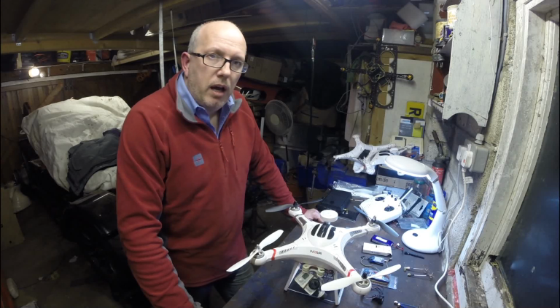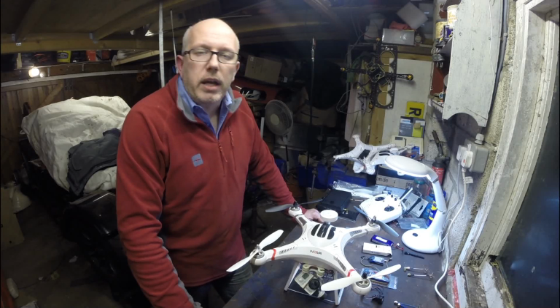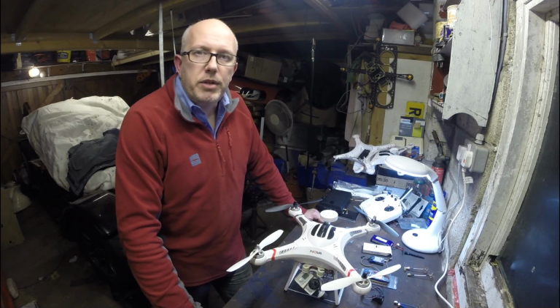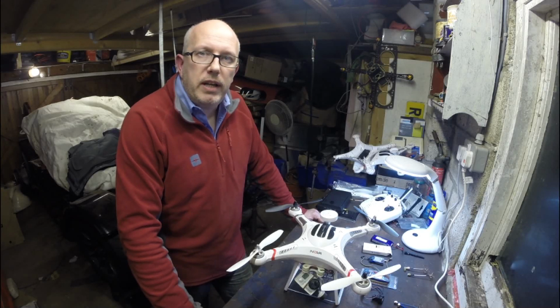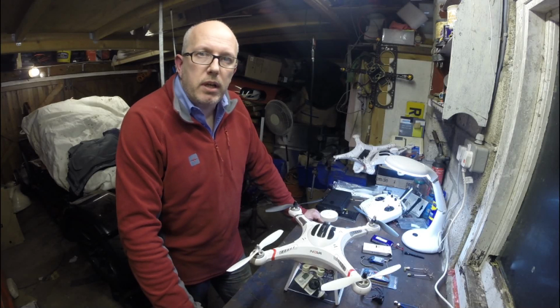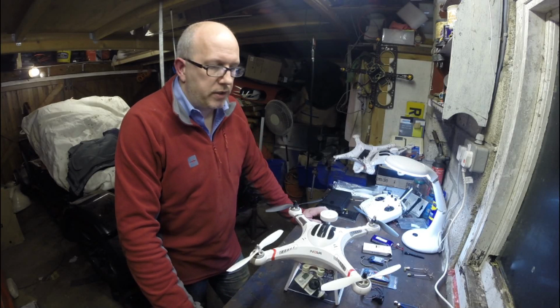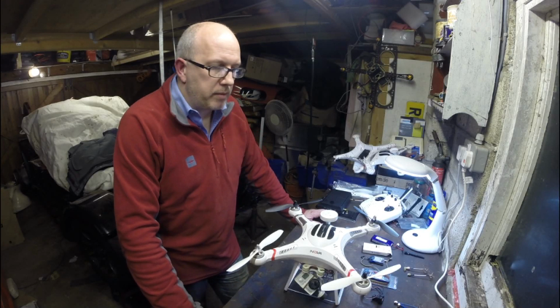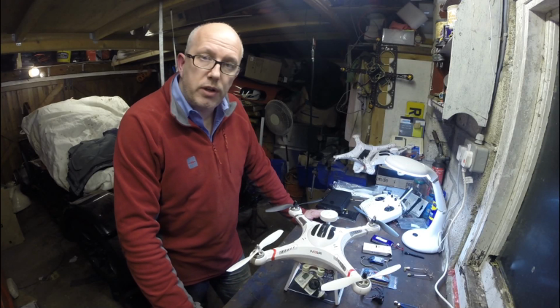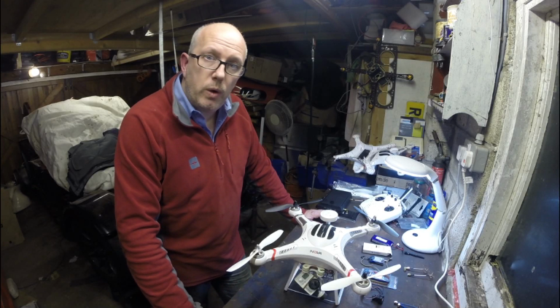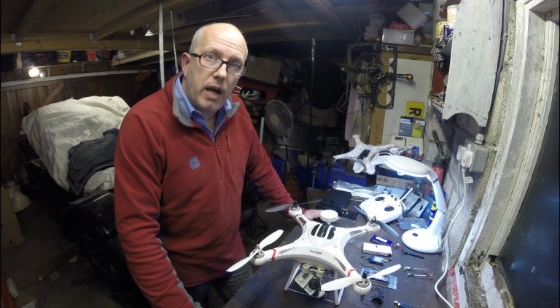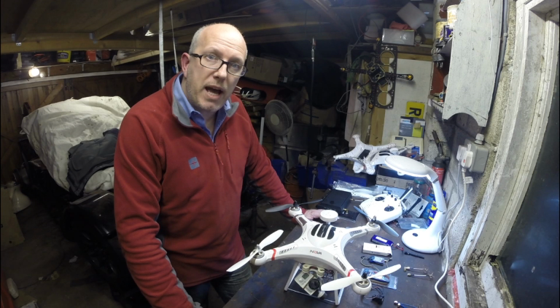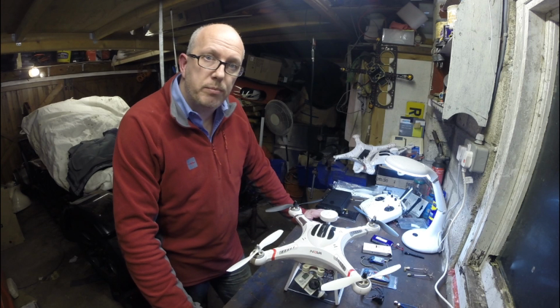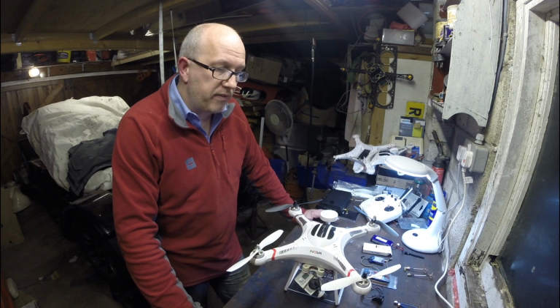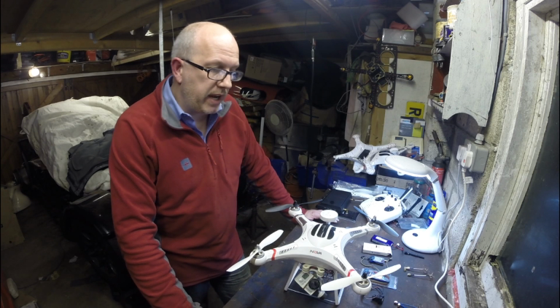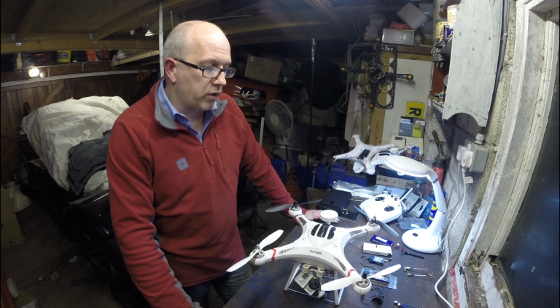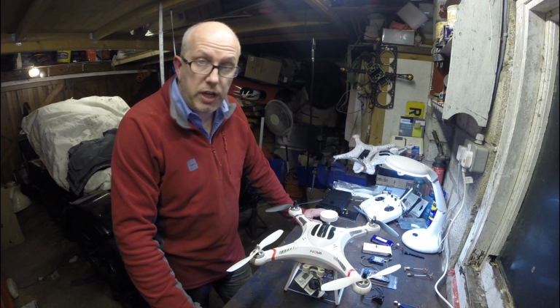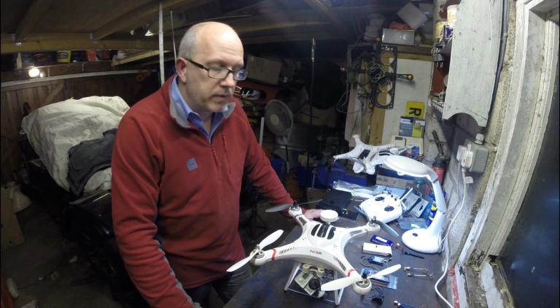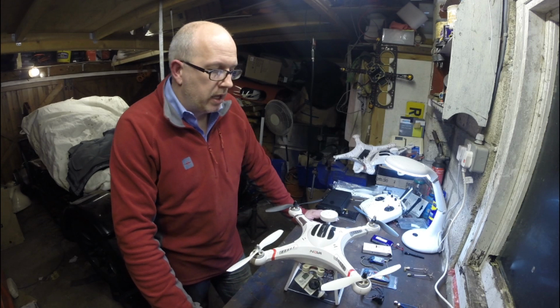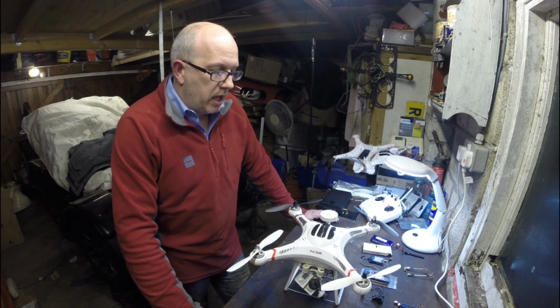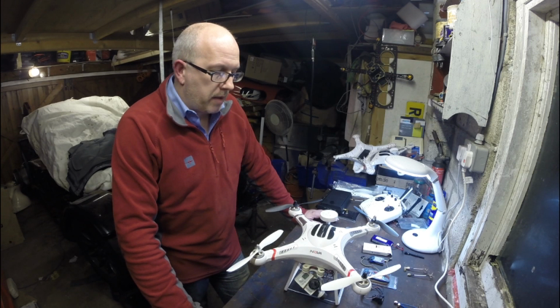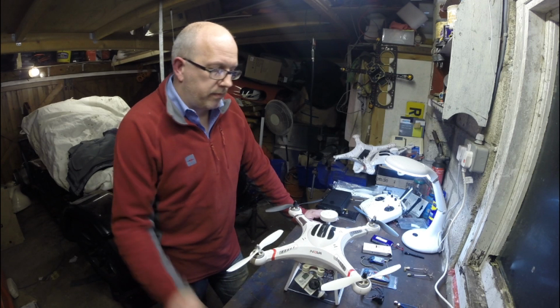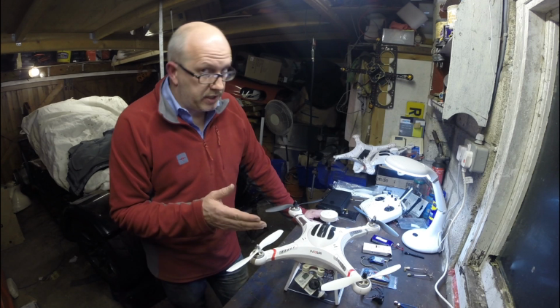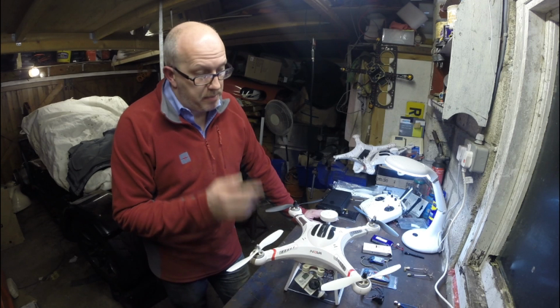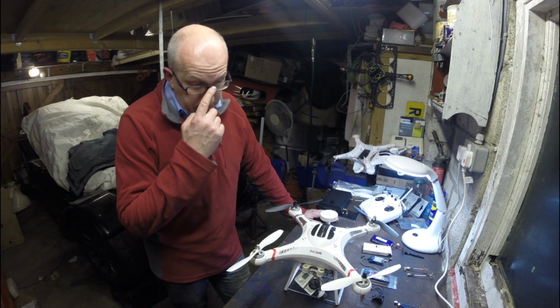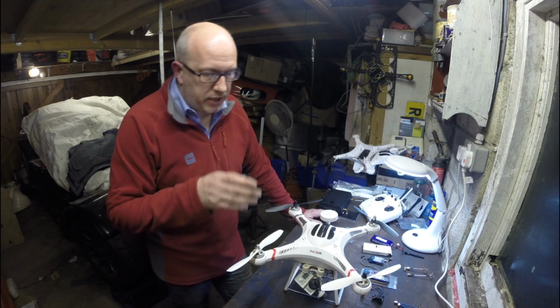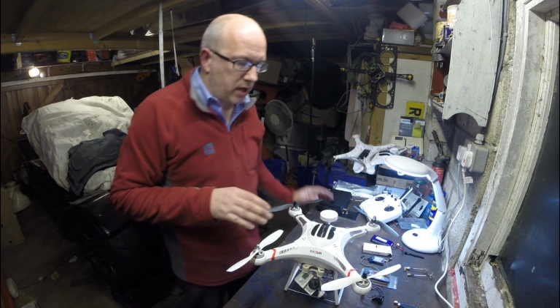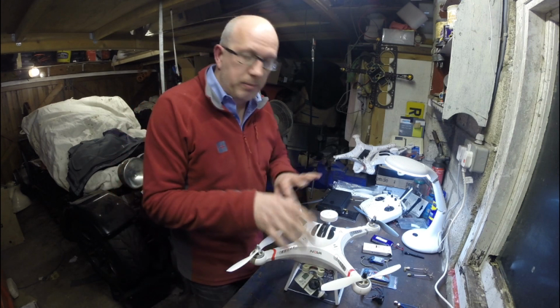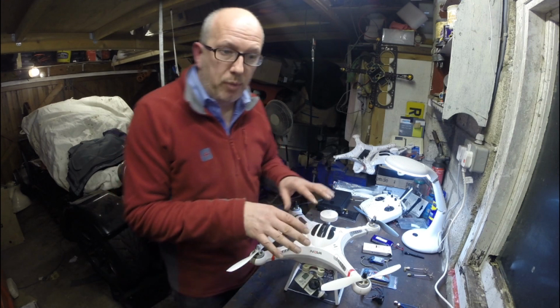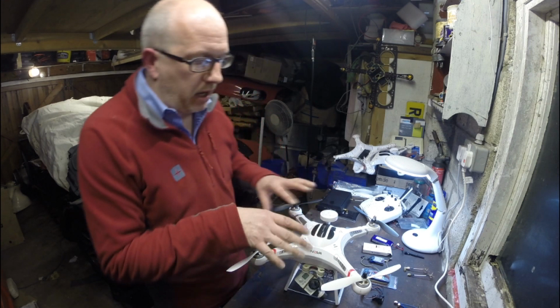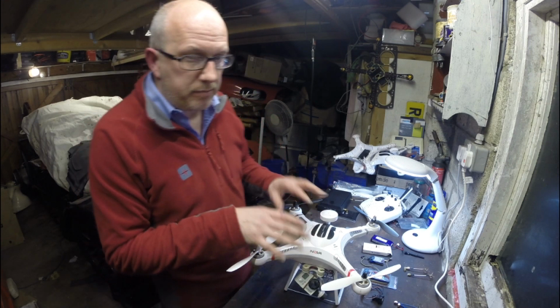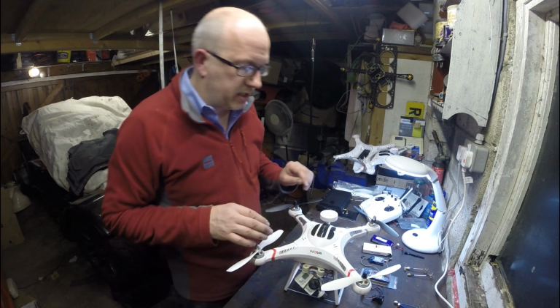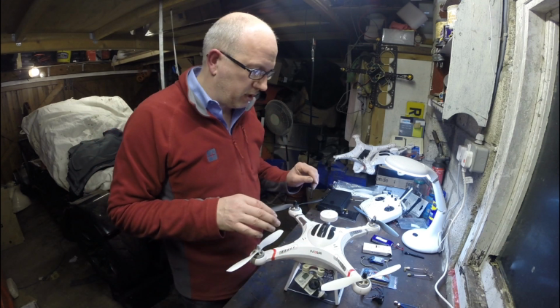Hi, I'm Charlie Phillips. Today I'm going to do a quick video about putting FPV on a Cheerson. This, despite appearances, is a Cheerson — I've simply rebodied it after I smashed it several times.